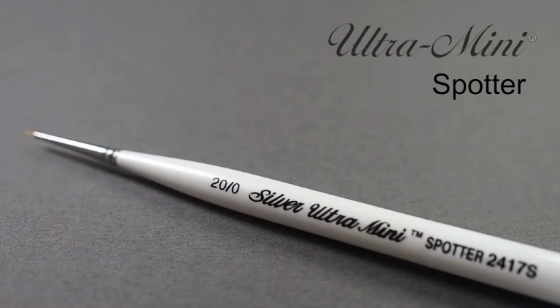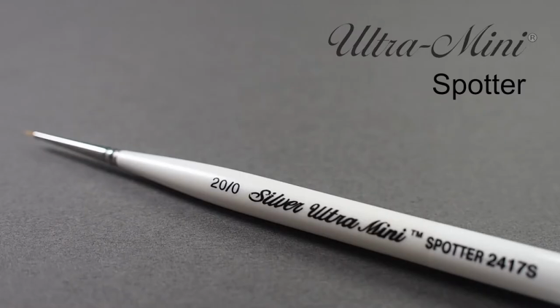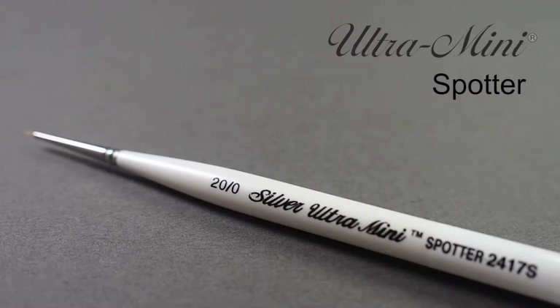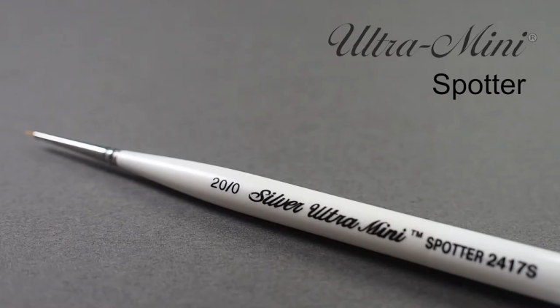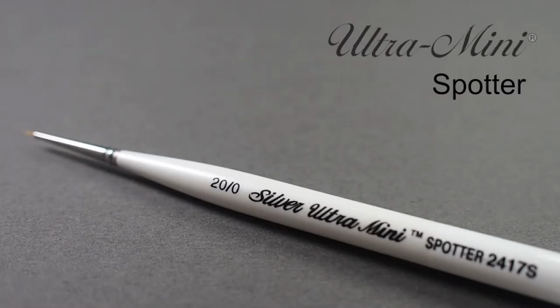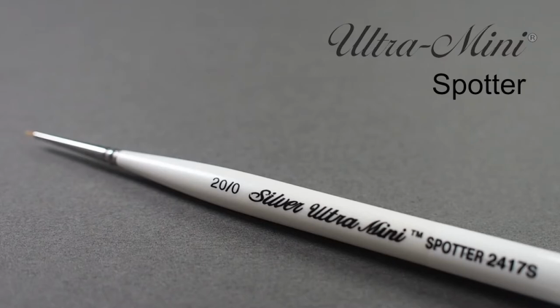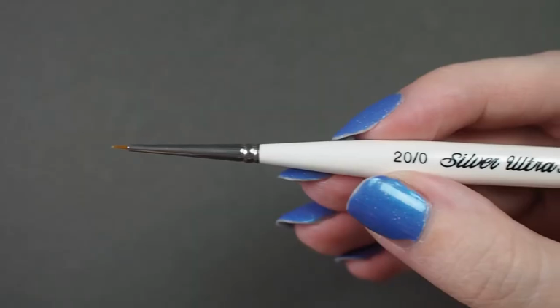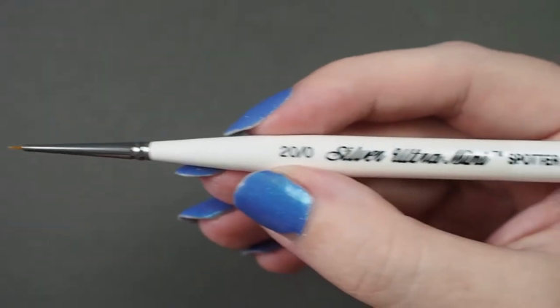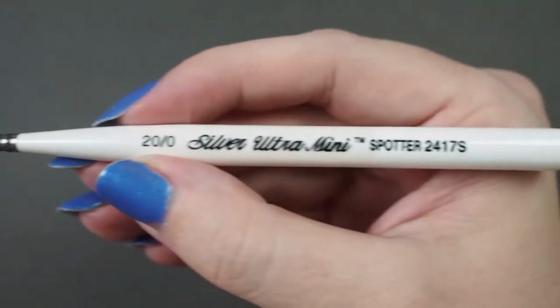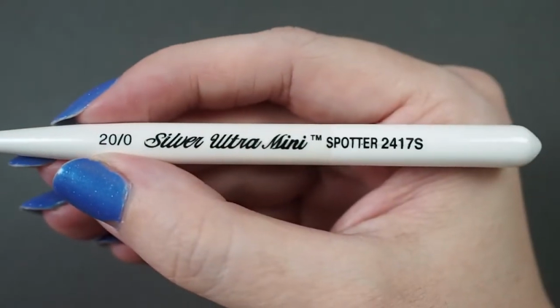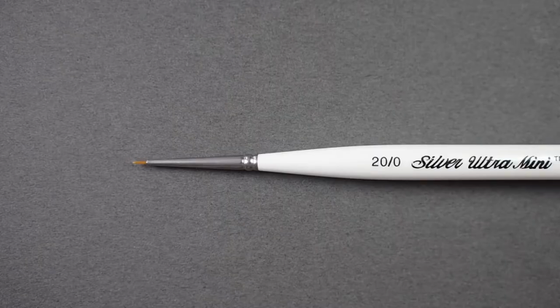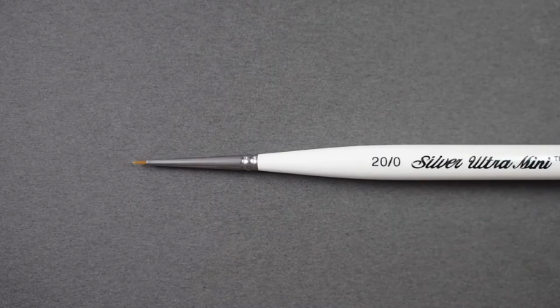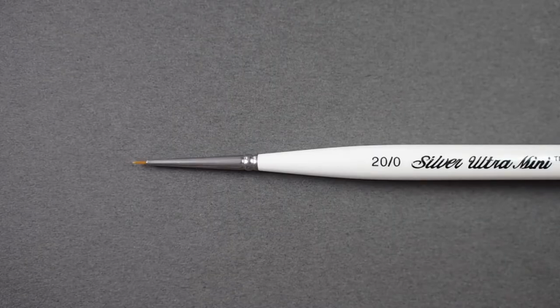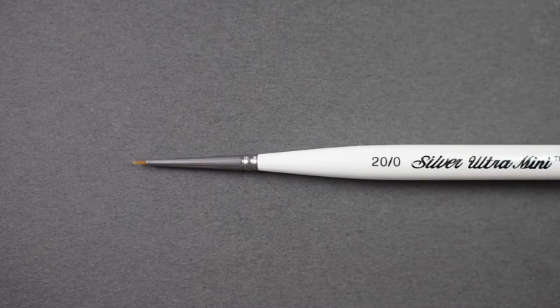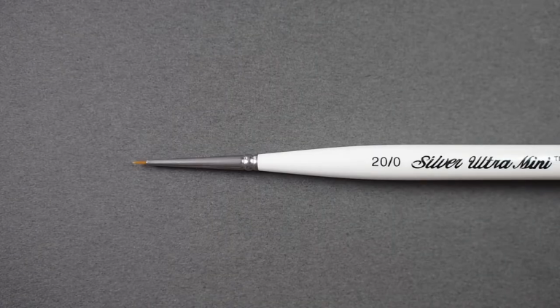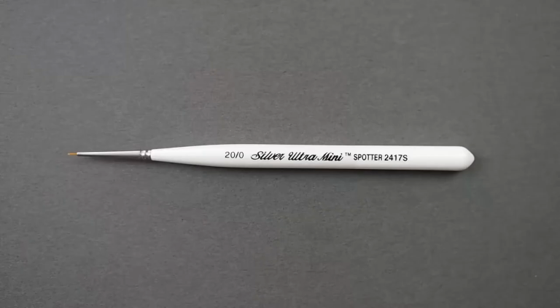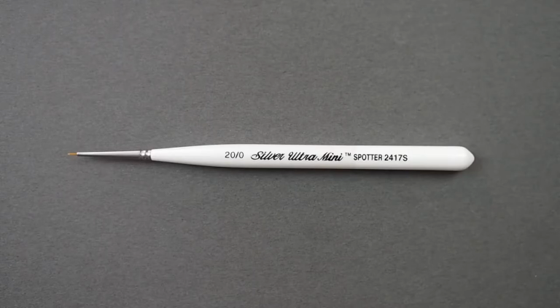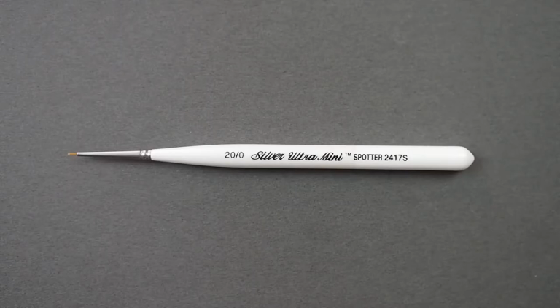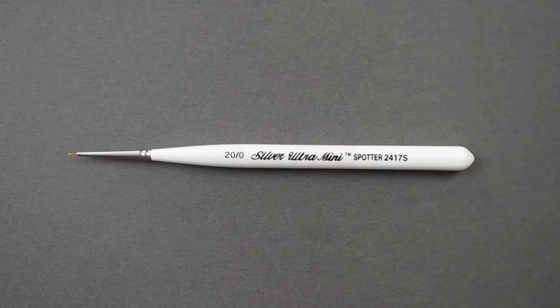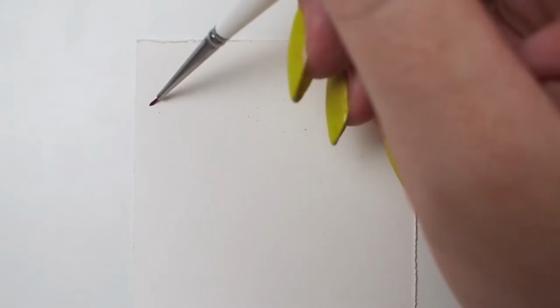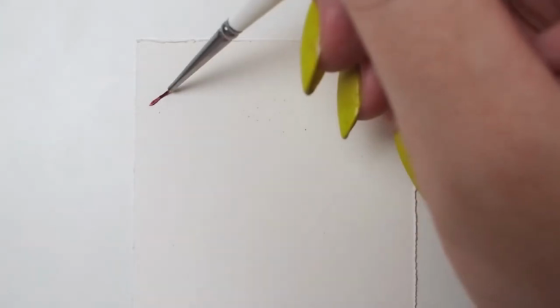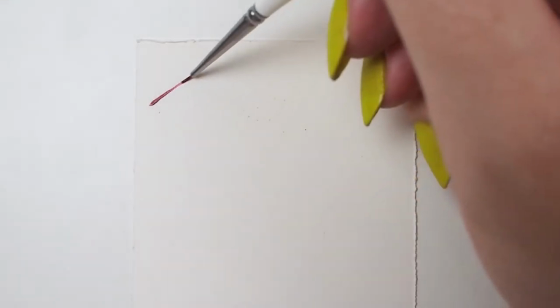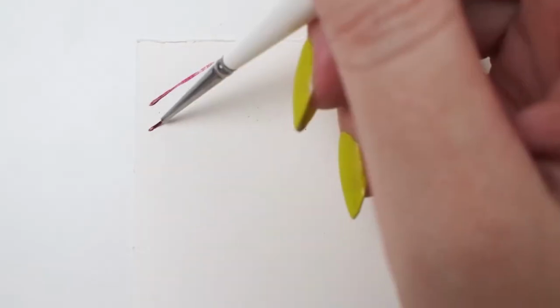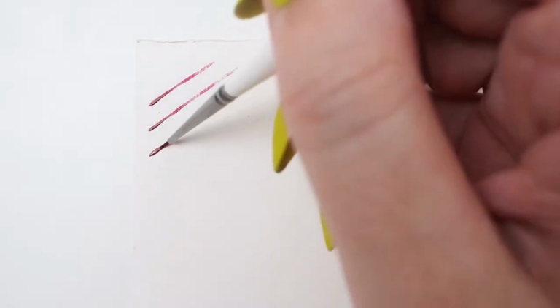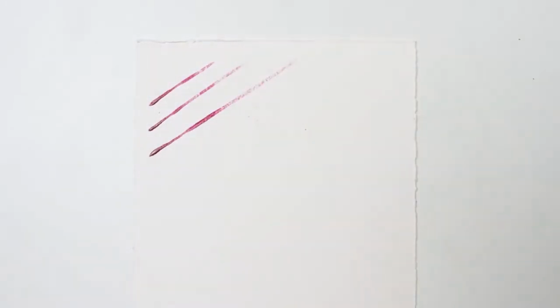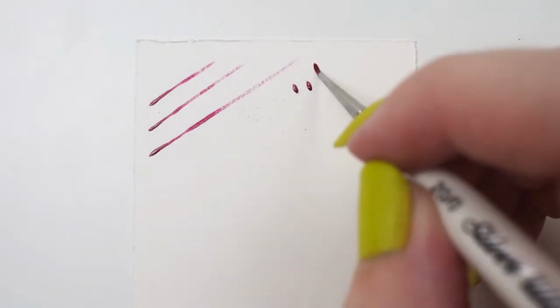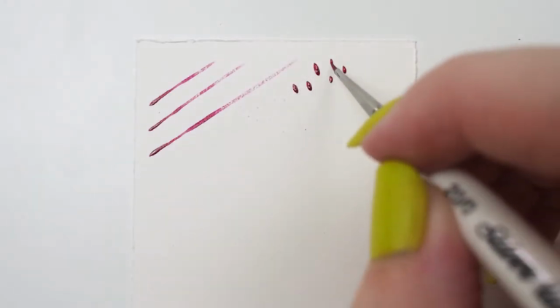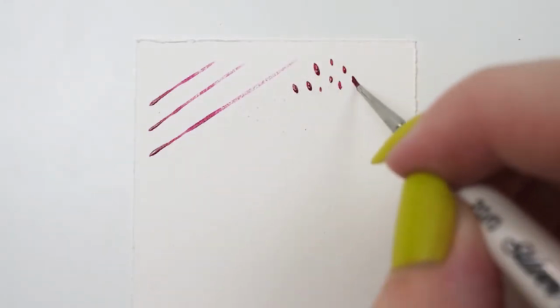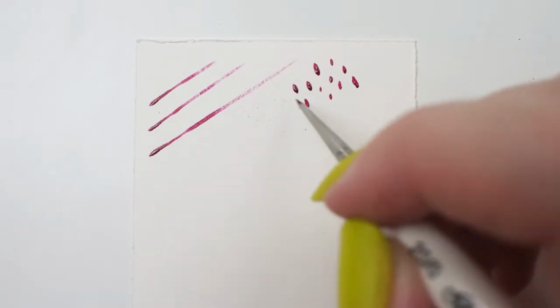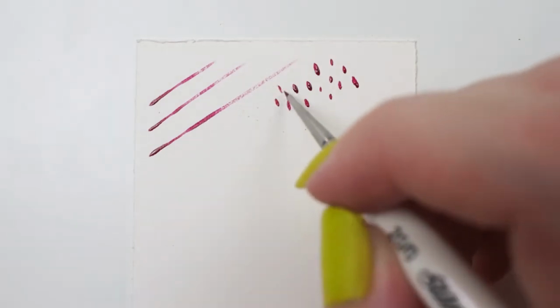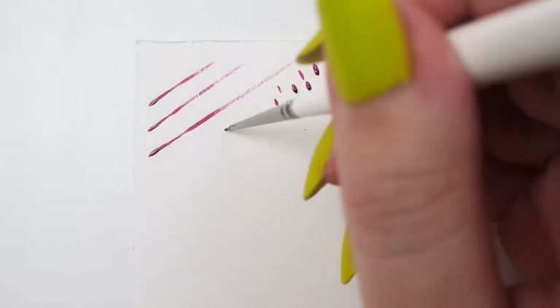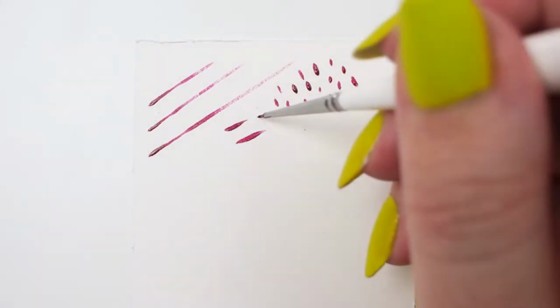Let's have a look at Silver's Ultra Mini Spotter. Ultra Mini brushes were specifically designed for small details and paintings, tight spaces on models or dolls, nail art, artist trading cards, and any other kind of painting where you need absolute precision and perfect control.